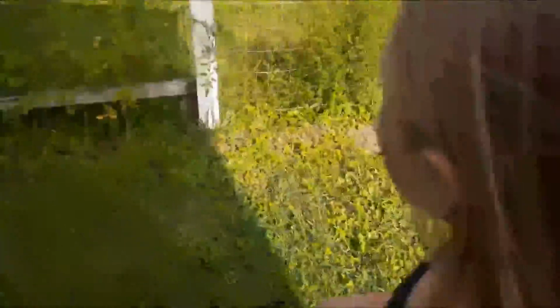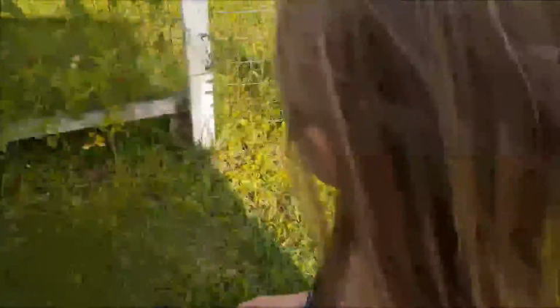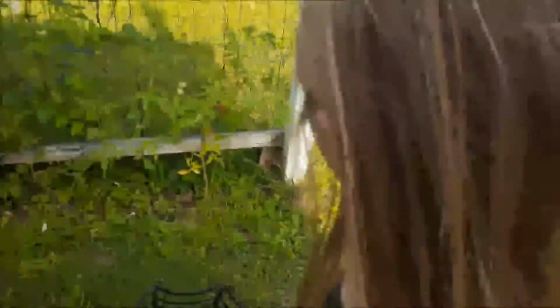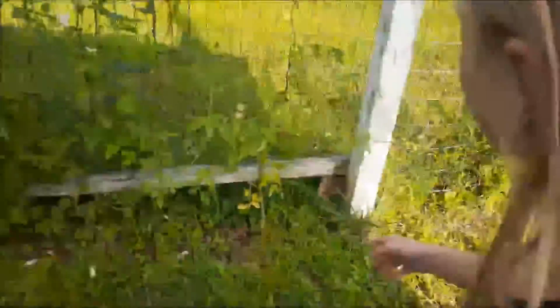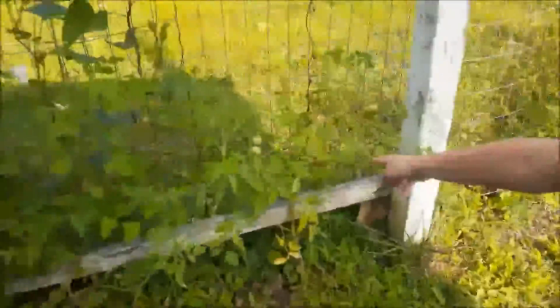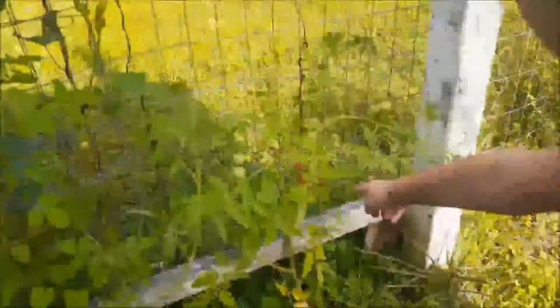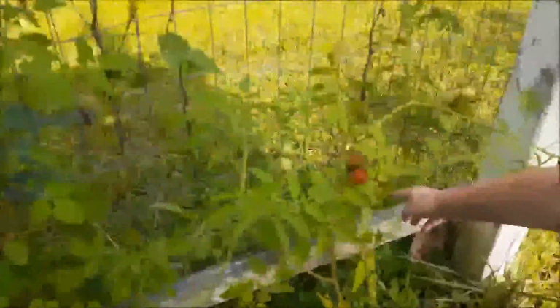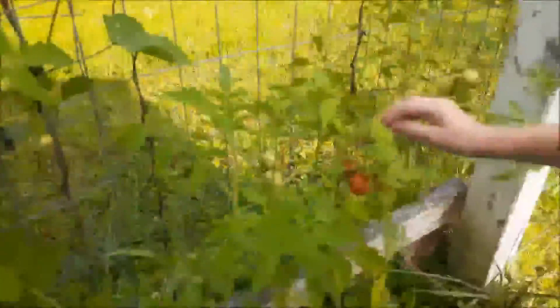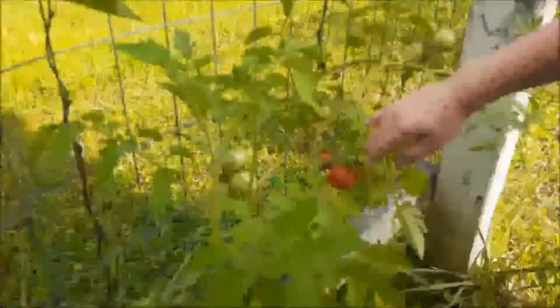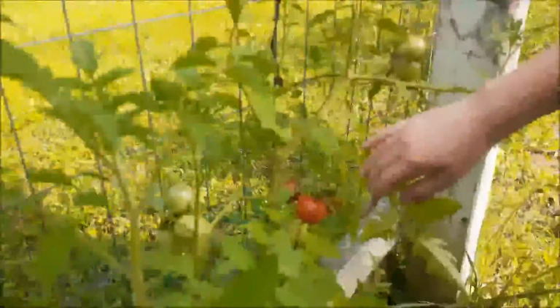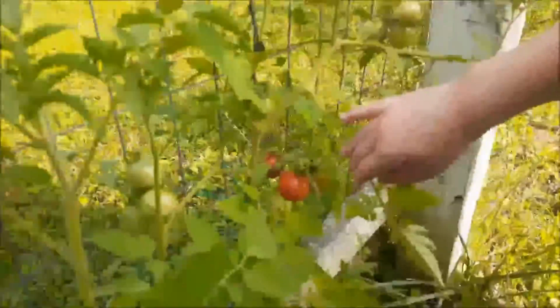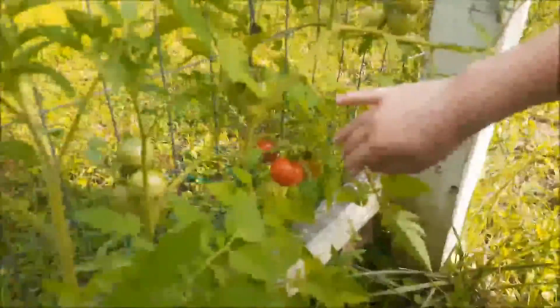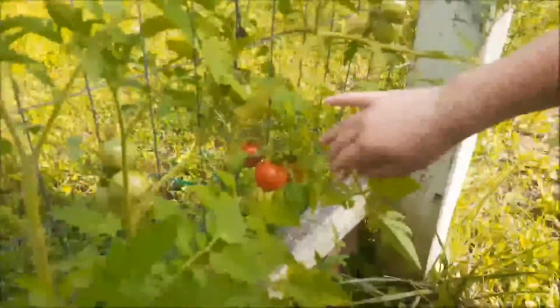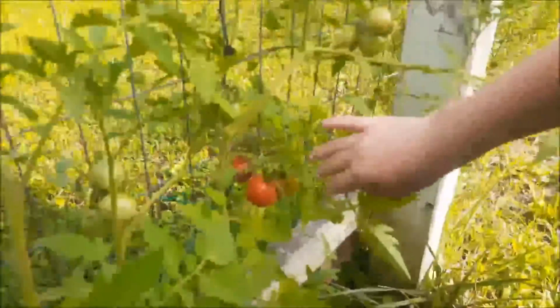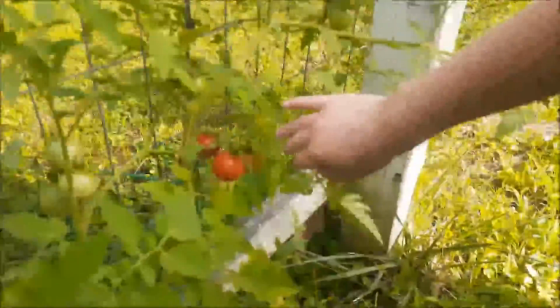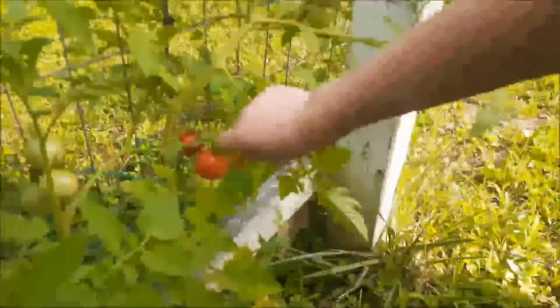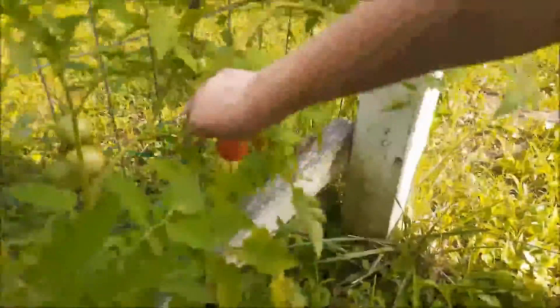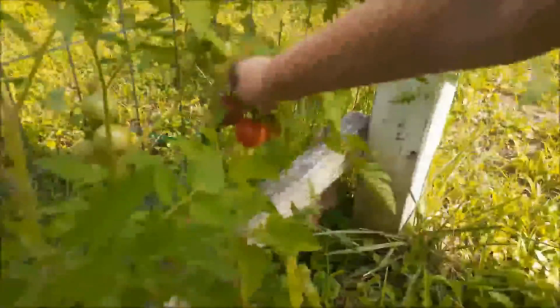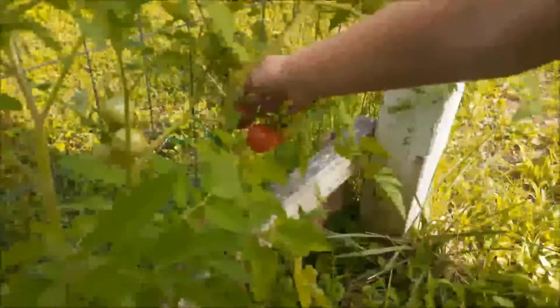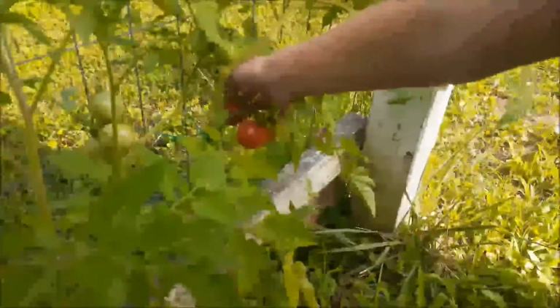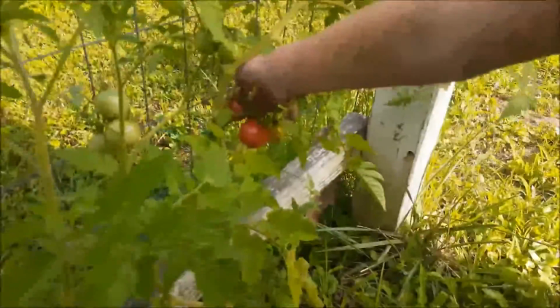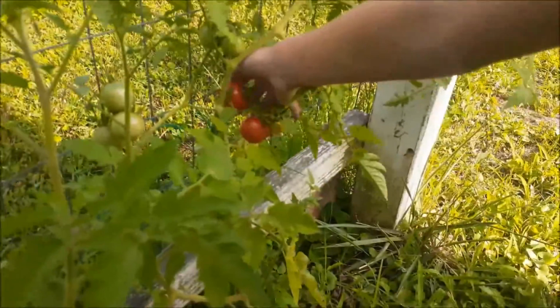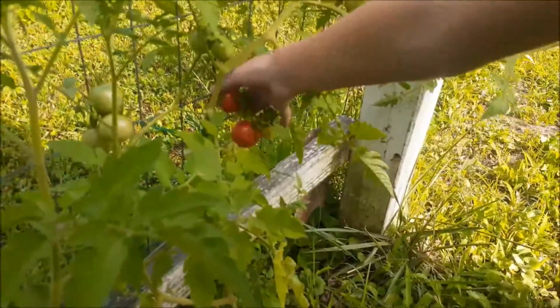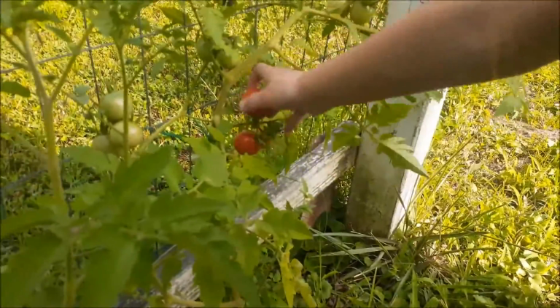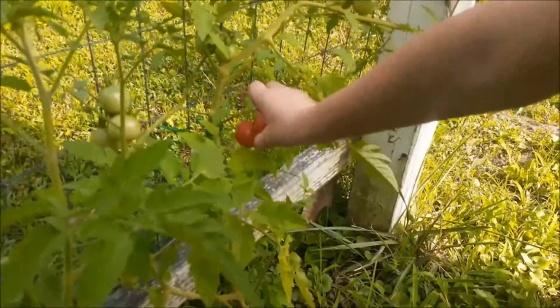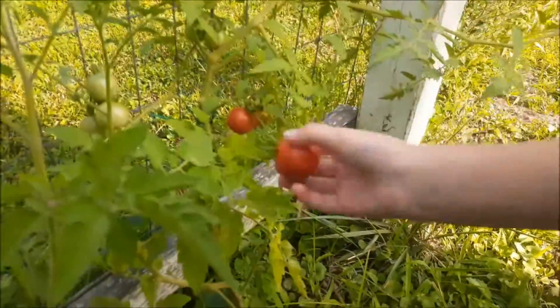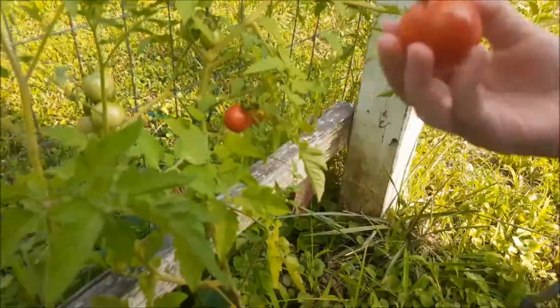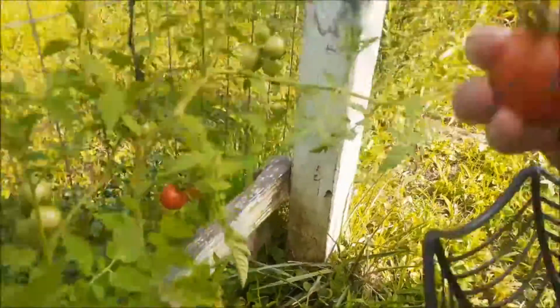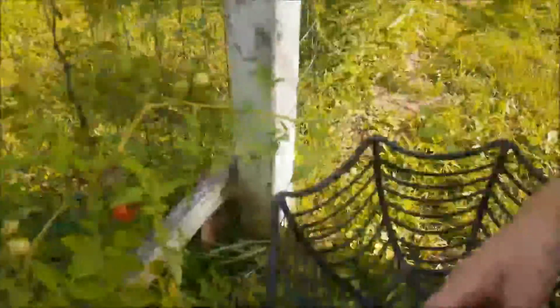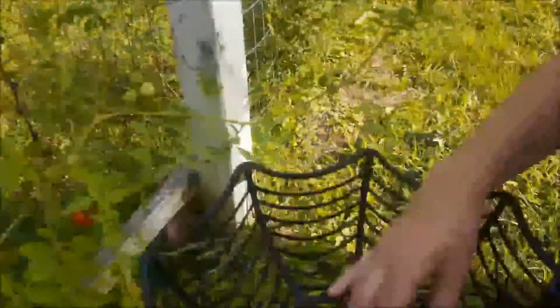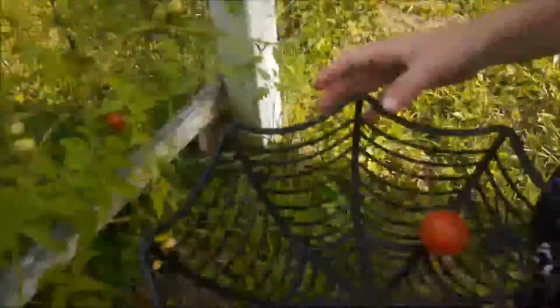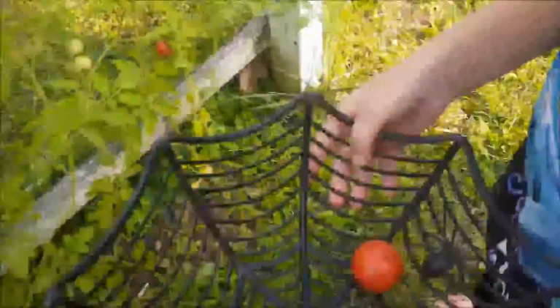Right here. There's a baby. We're only gonna pick the little red ones. They're perfect for a baby salad.